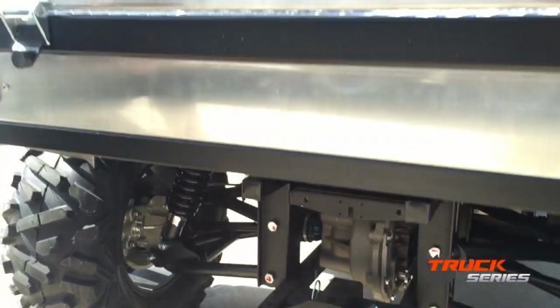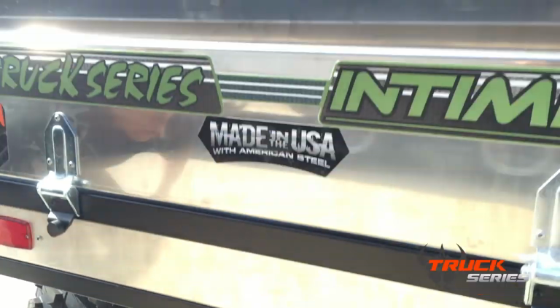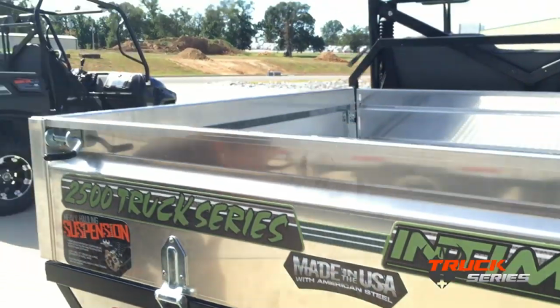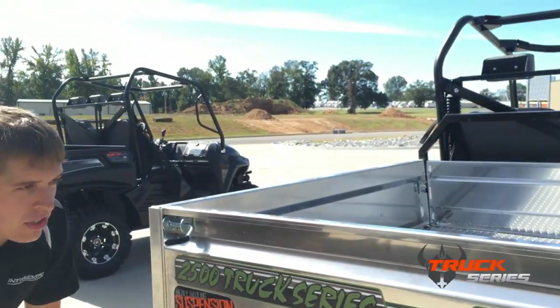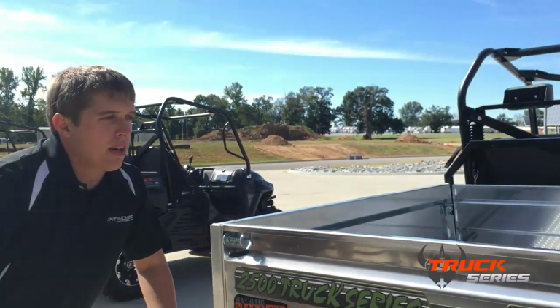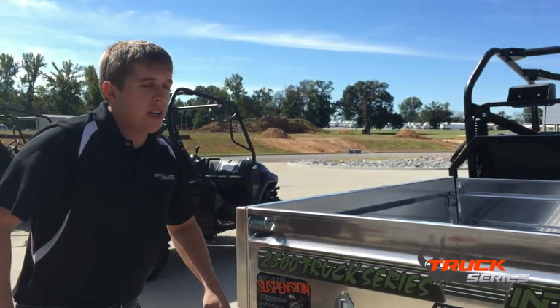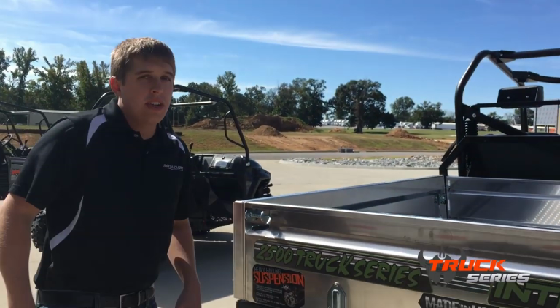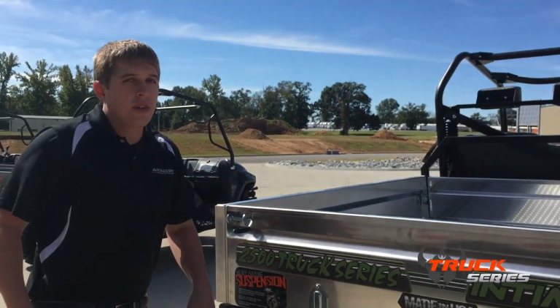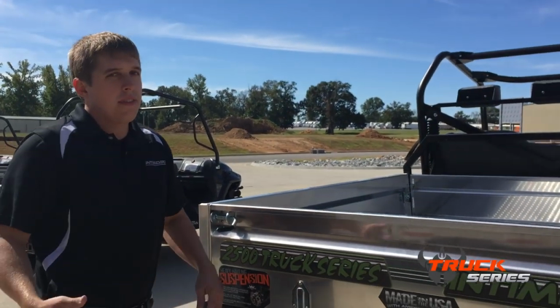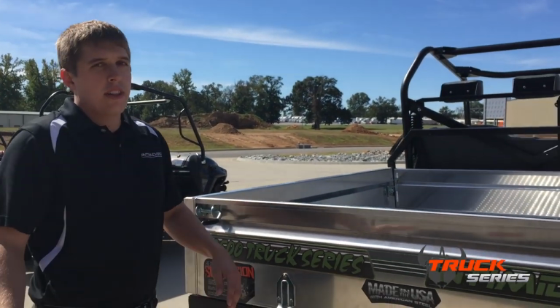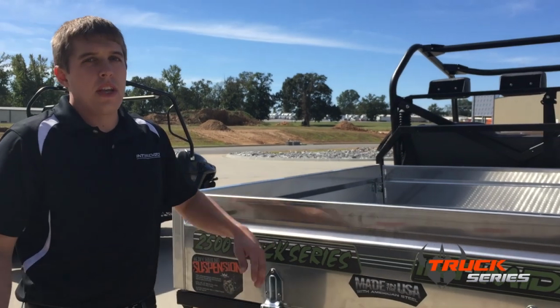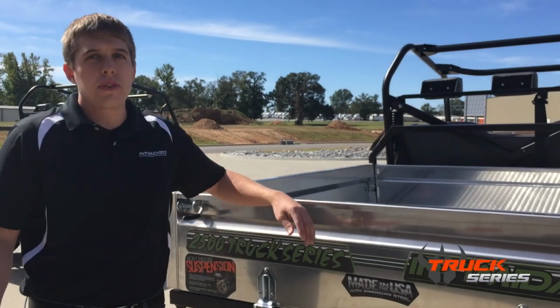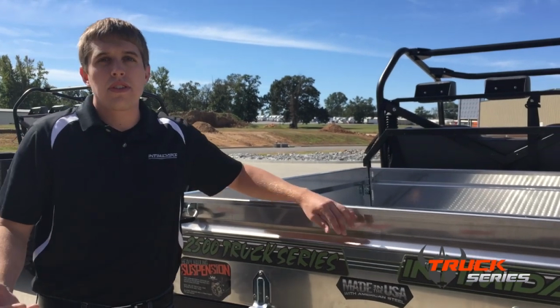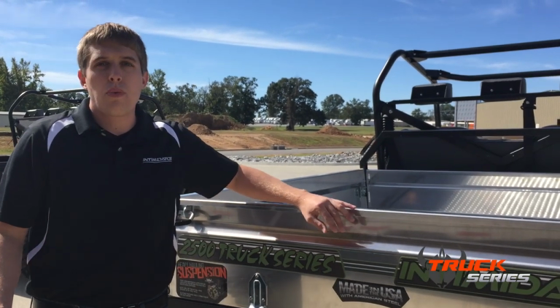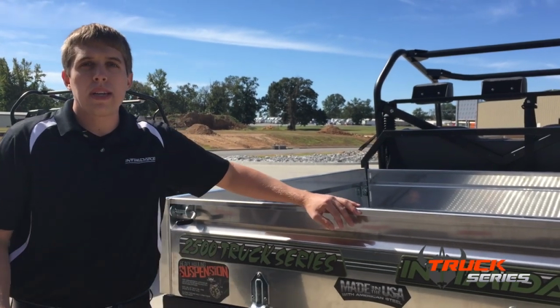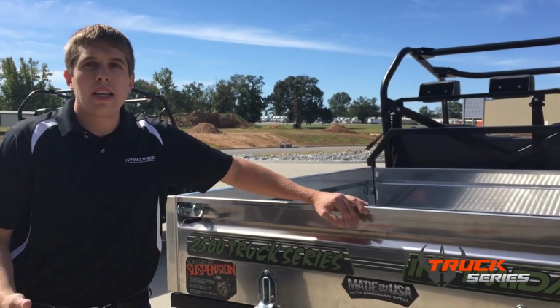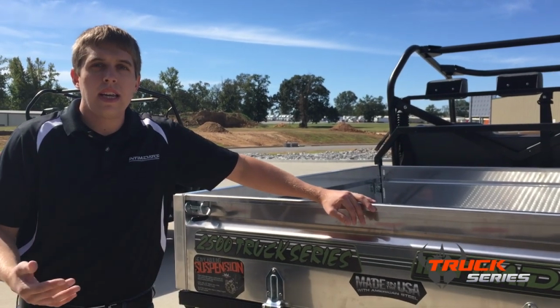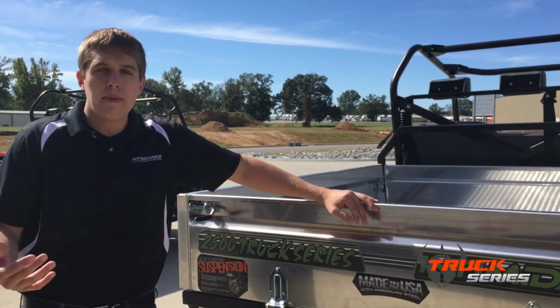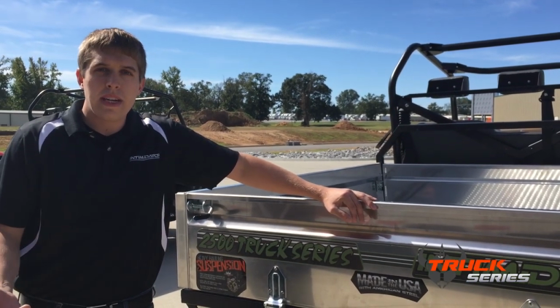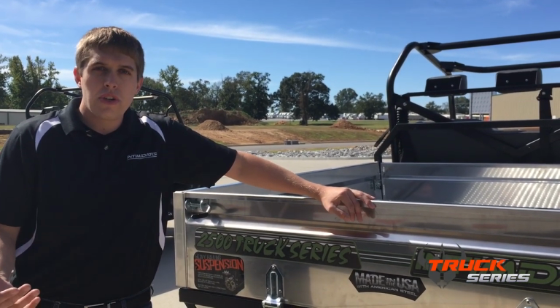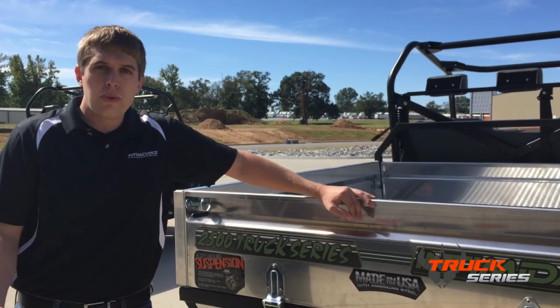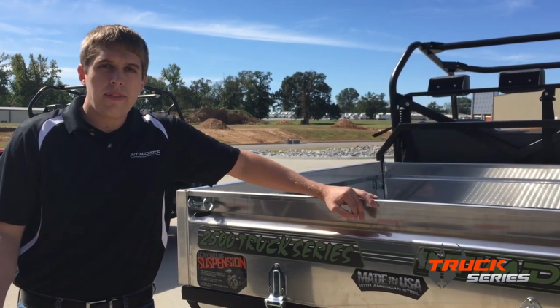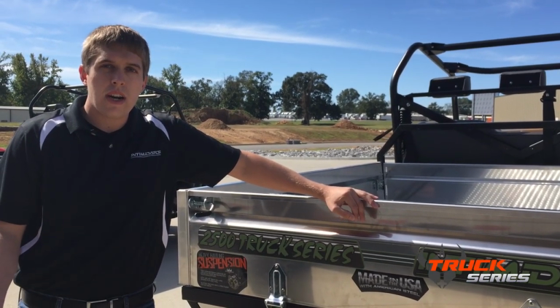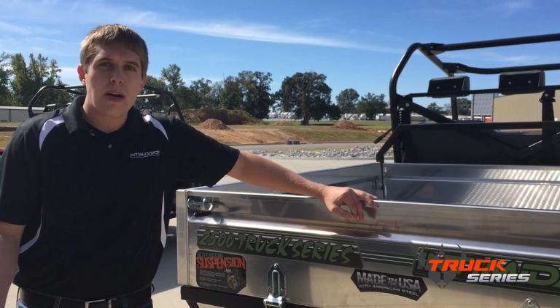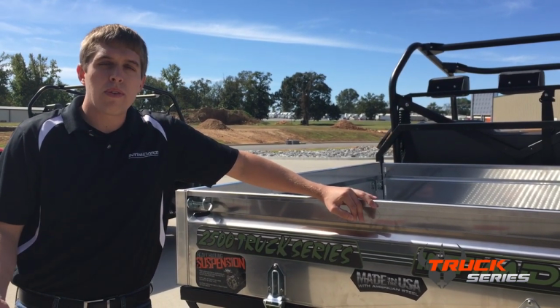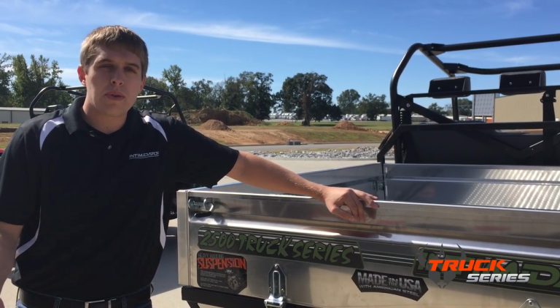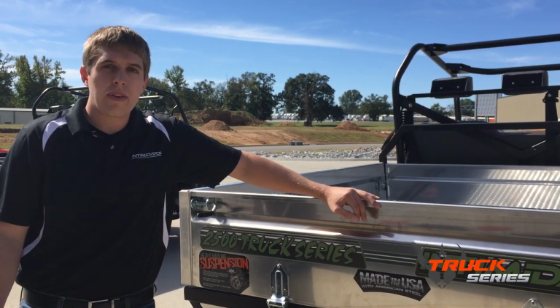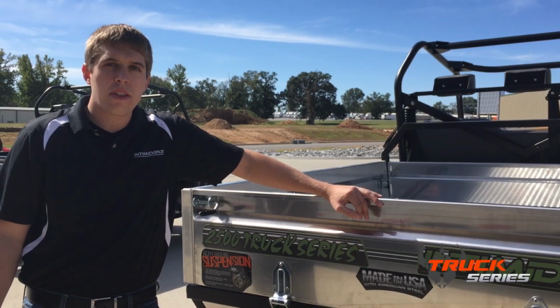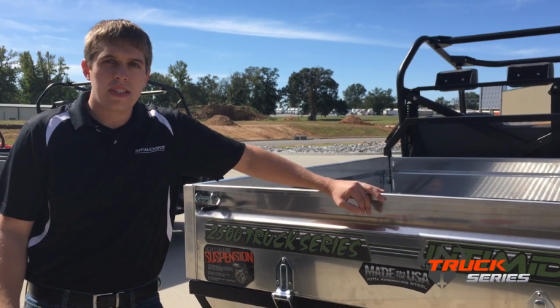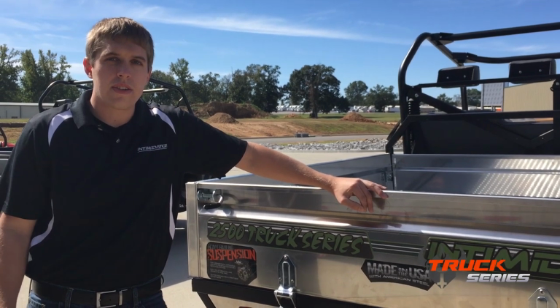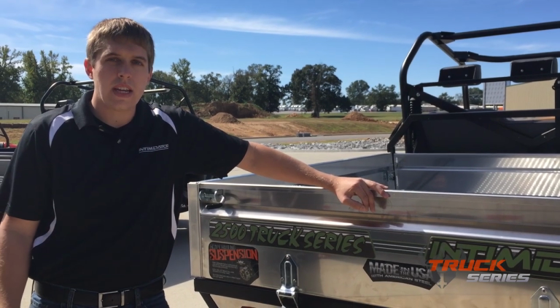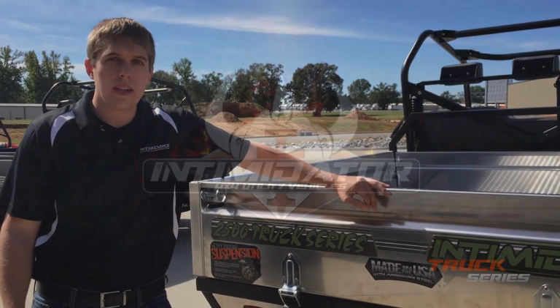For more information about our Truck Series or any of our other vehicles, visit our website at intimidatorutv.com, or visit one of our authorized dealers. Thank you.